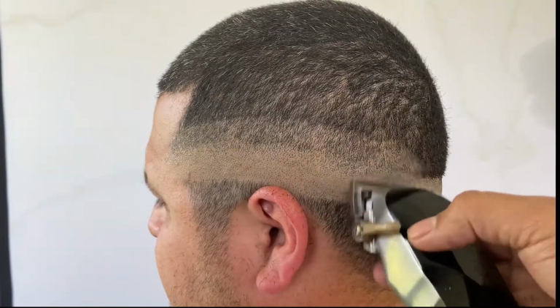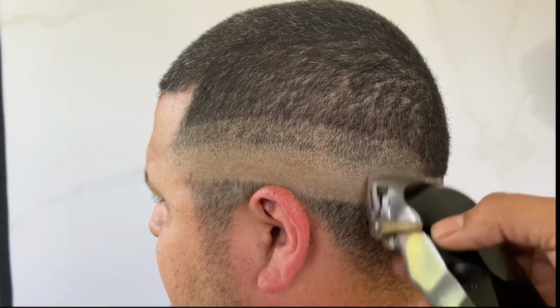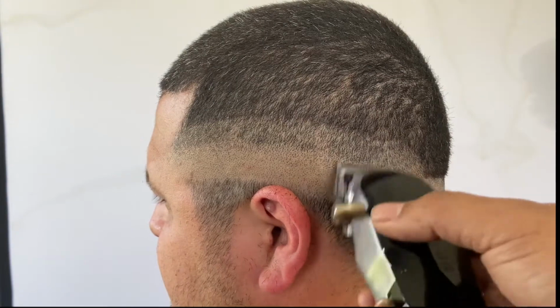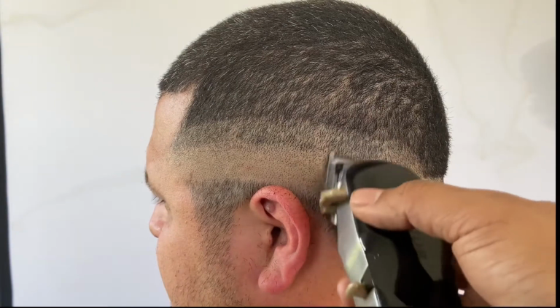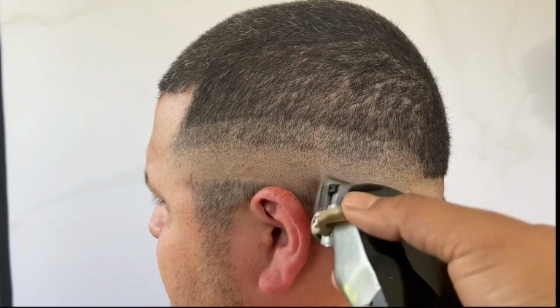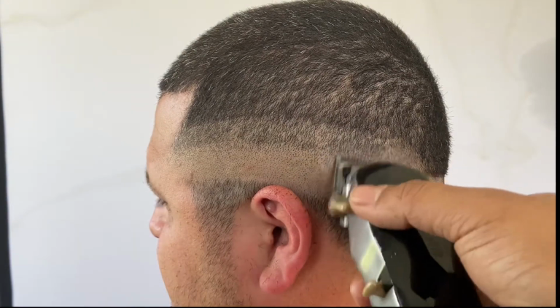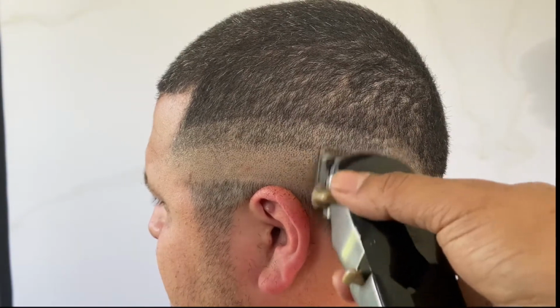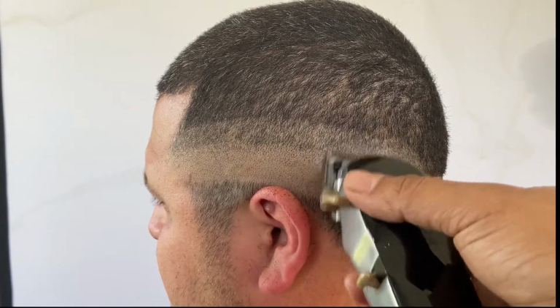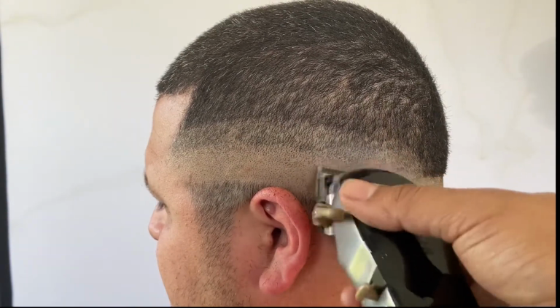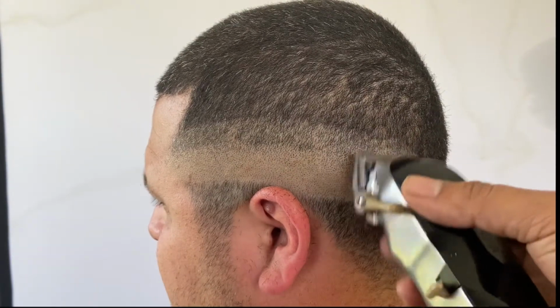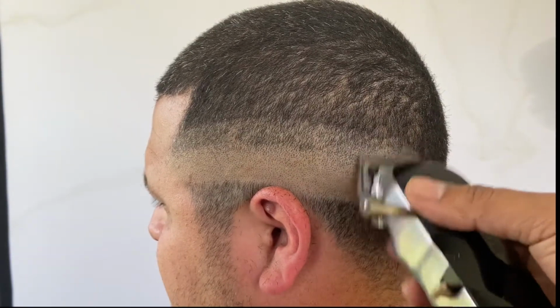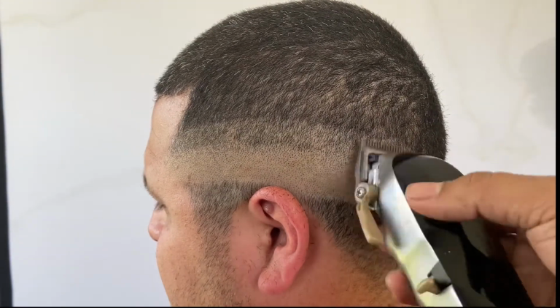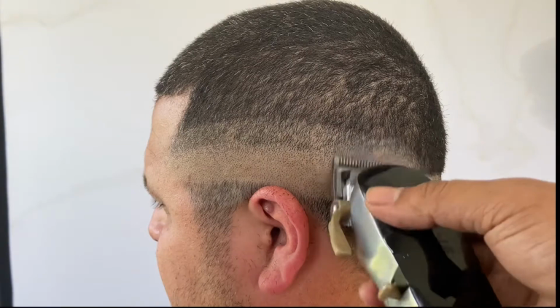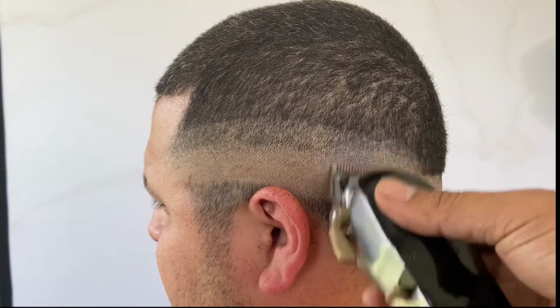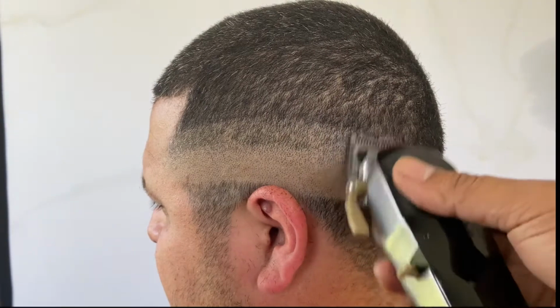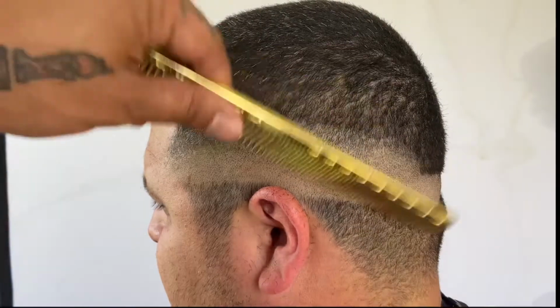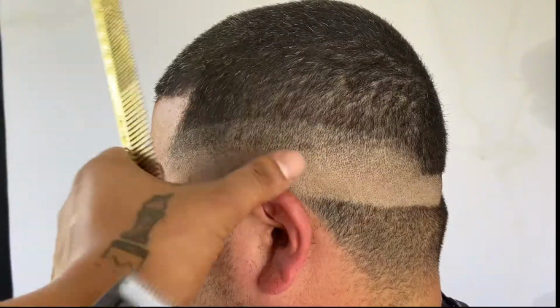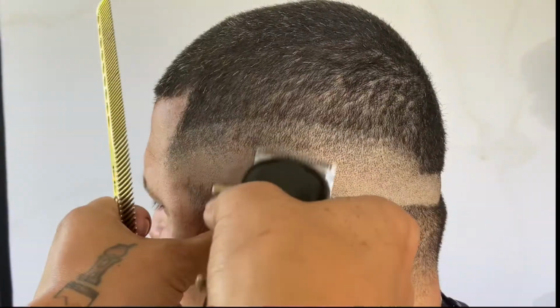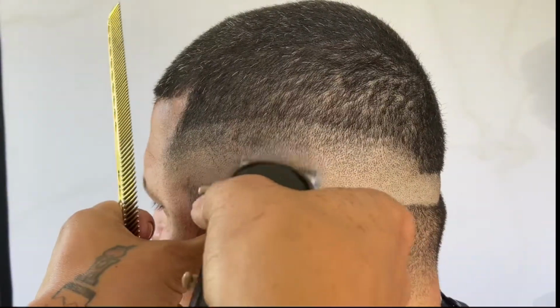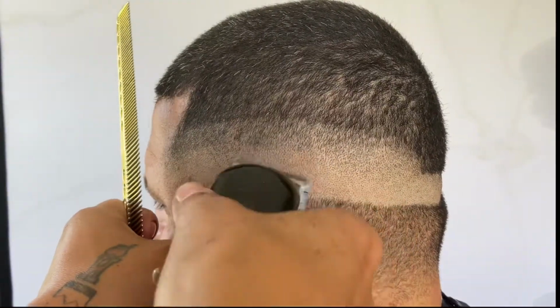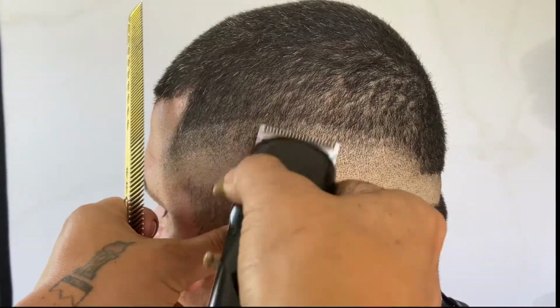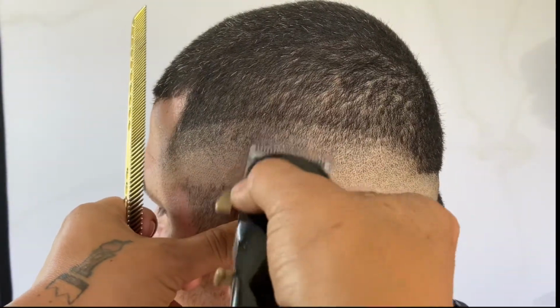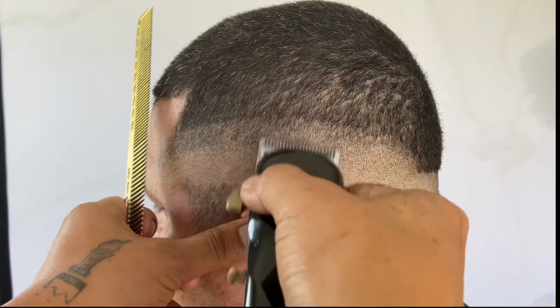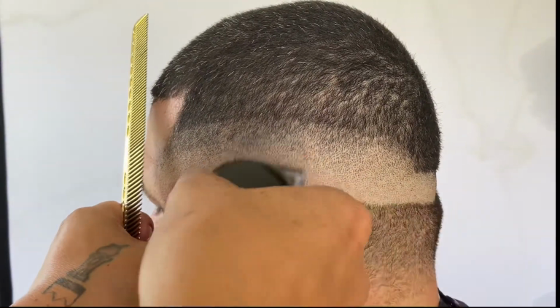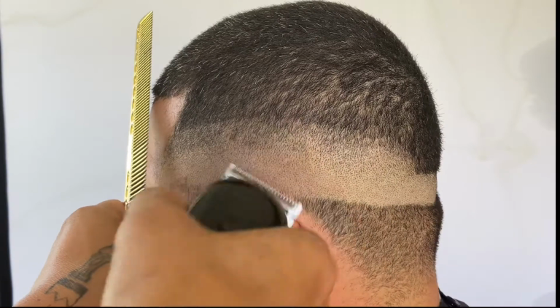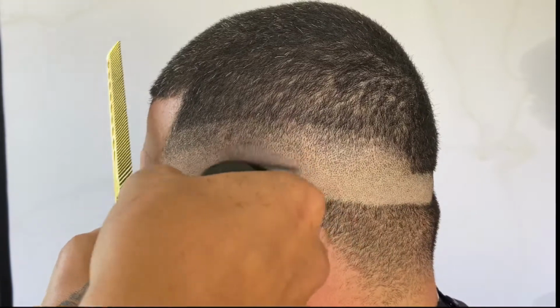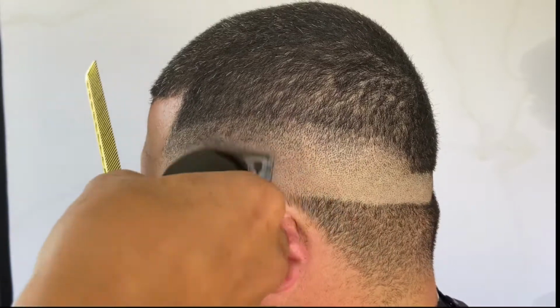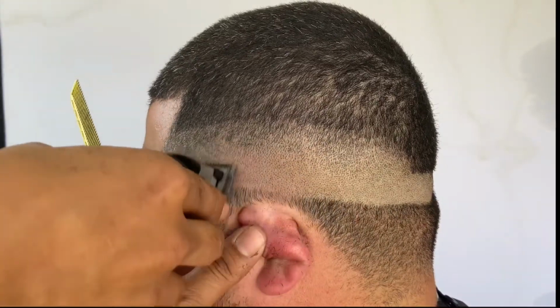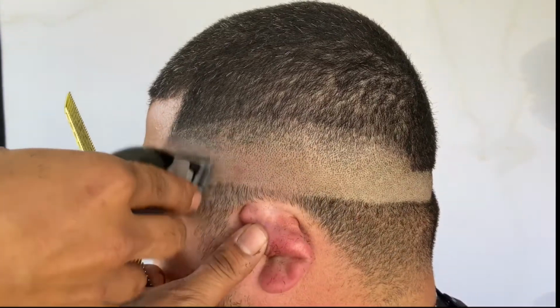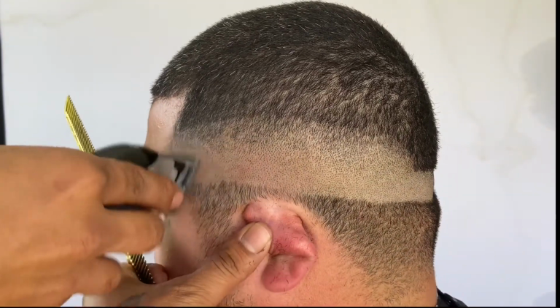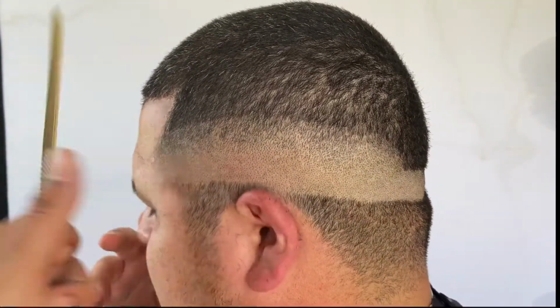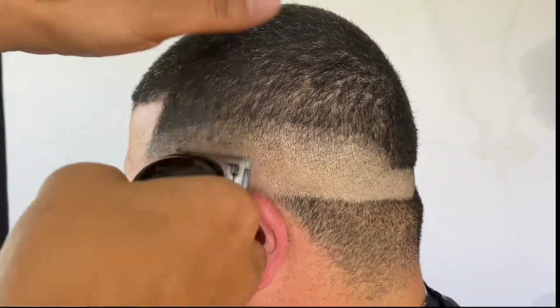Right here we're going to attack that bottom guideline and get it out. We're going to do it with the lever closed first, then open it up gradually until it's all the way open, because that top guideline is all the way open. Then we're going to come back and get that out with the half guard.